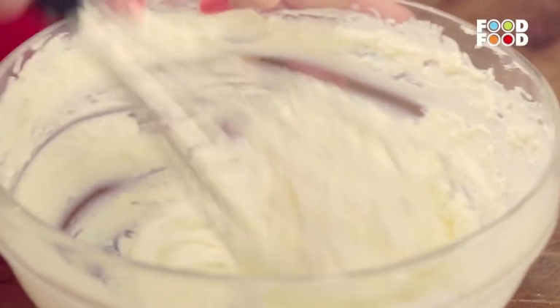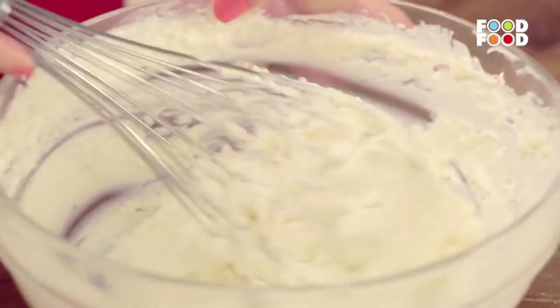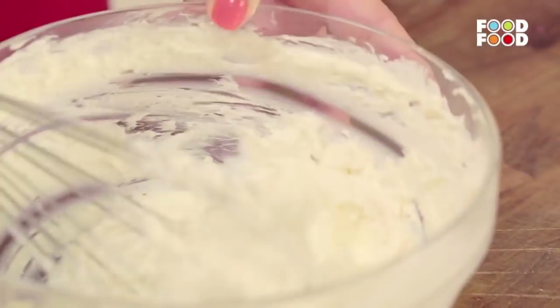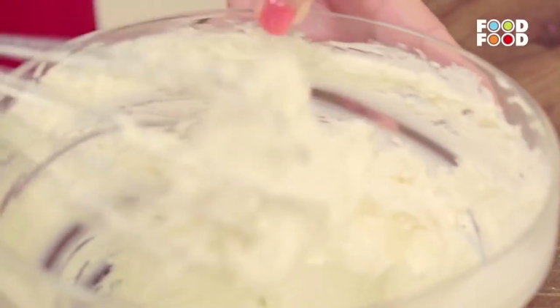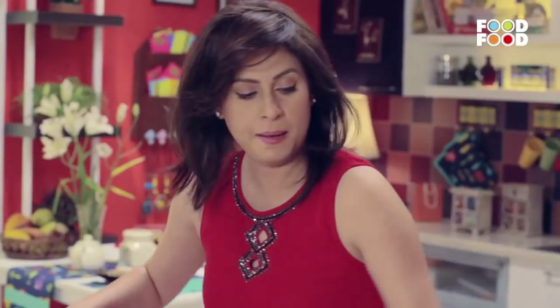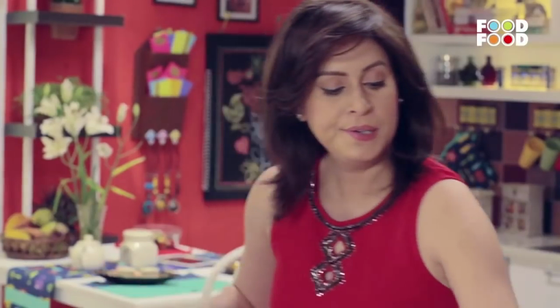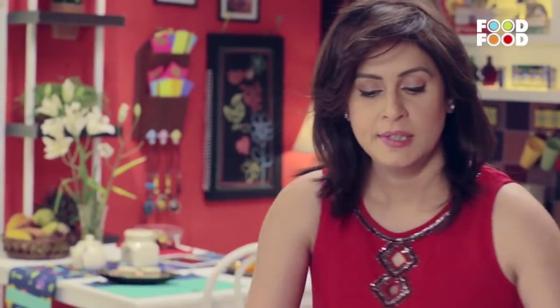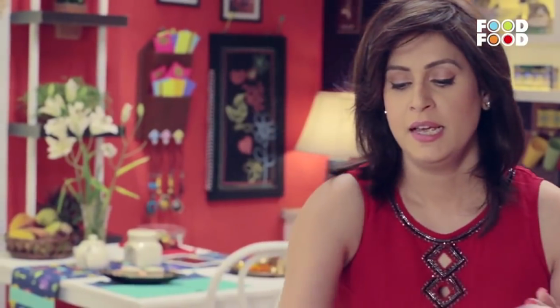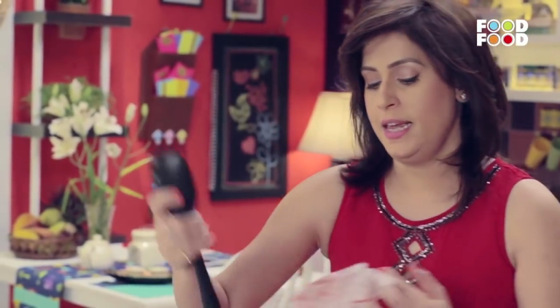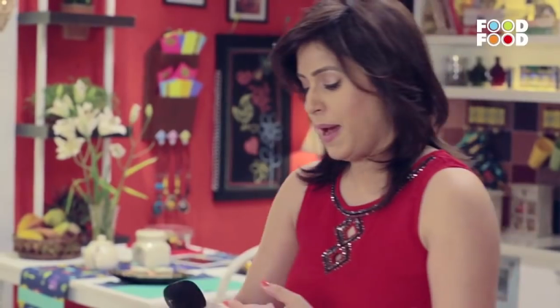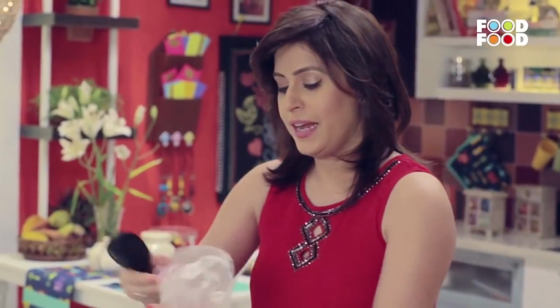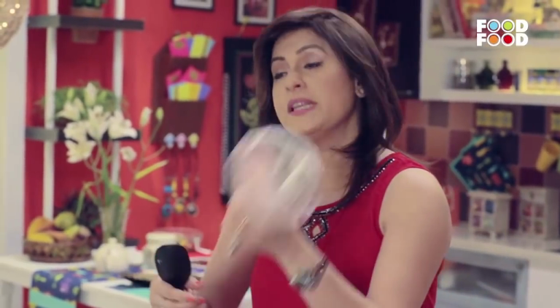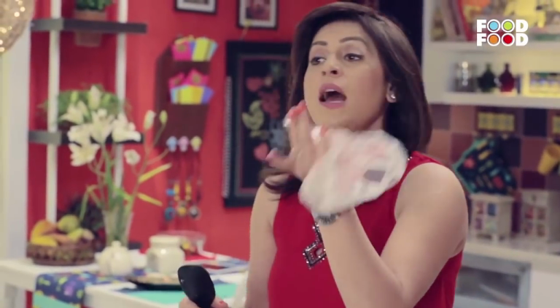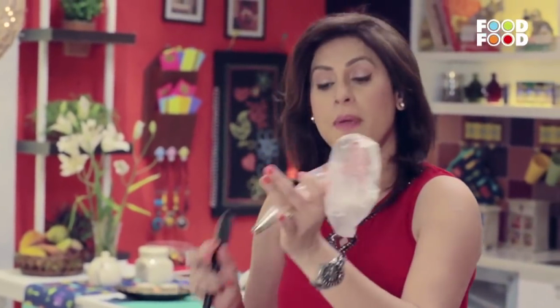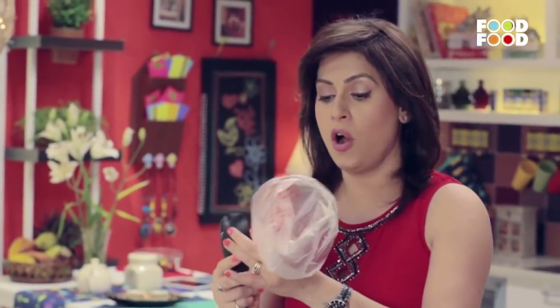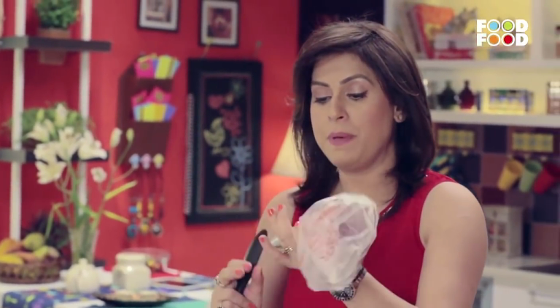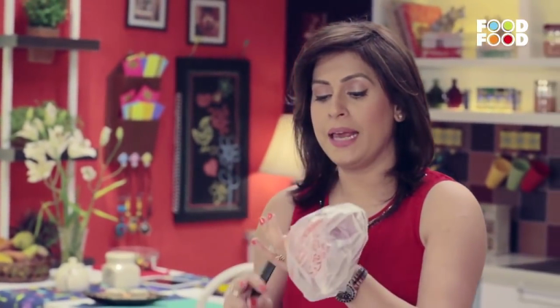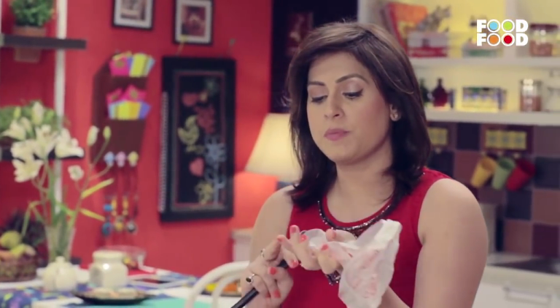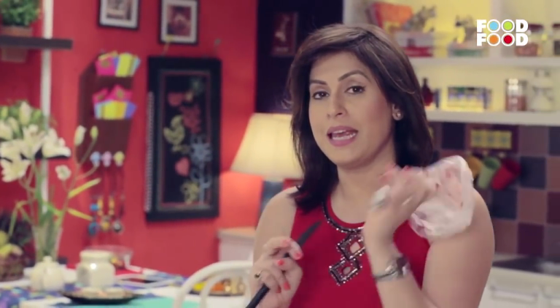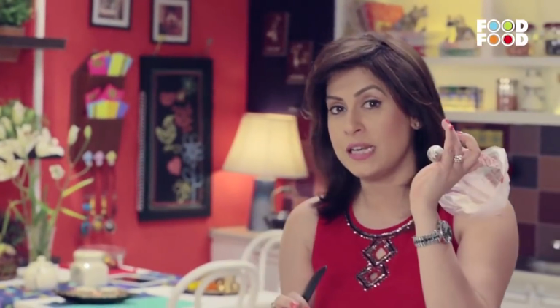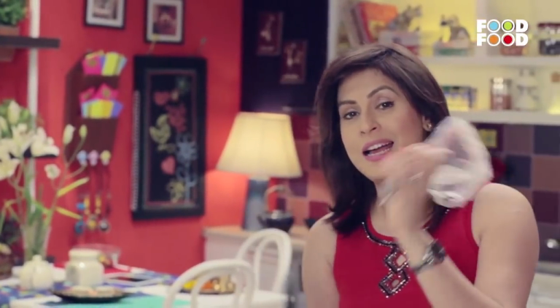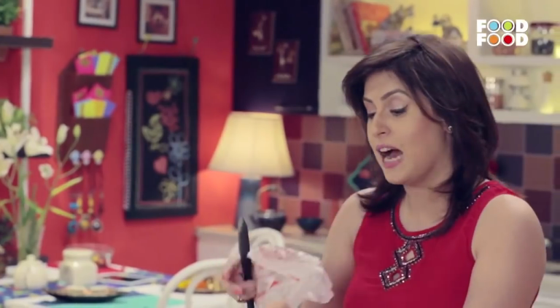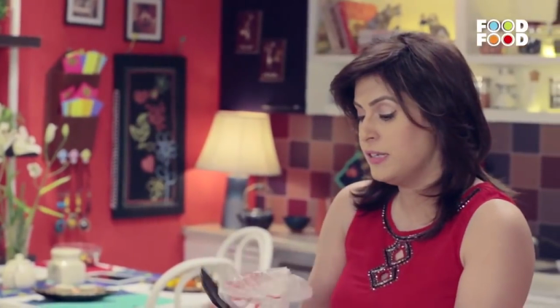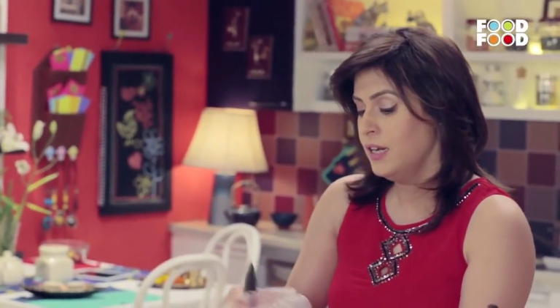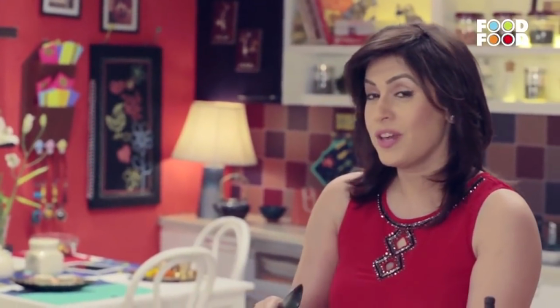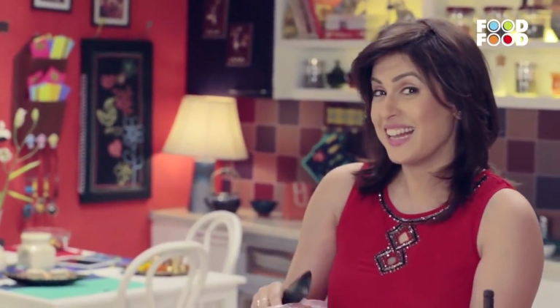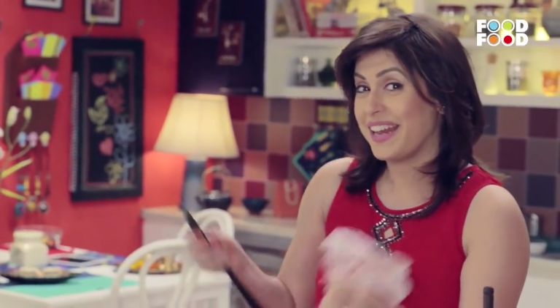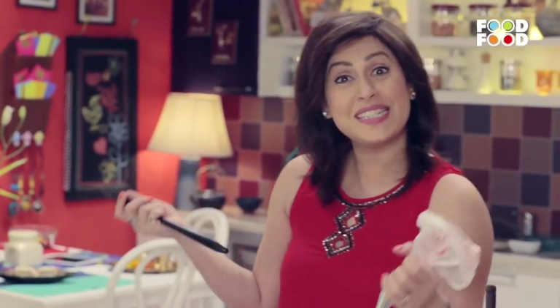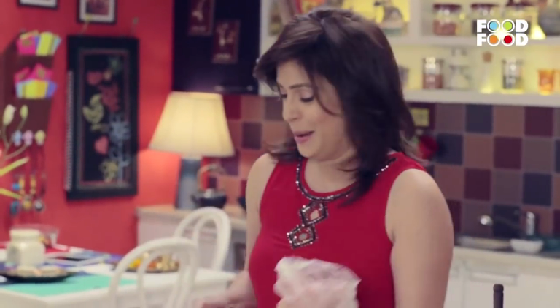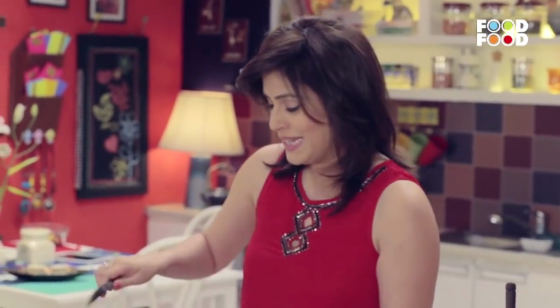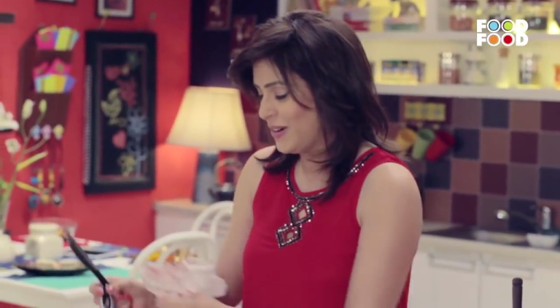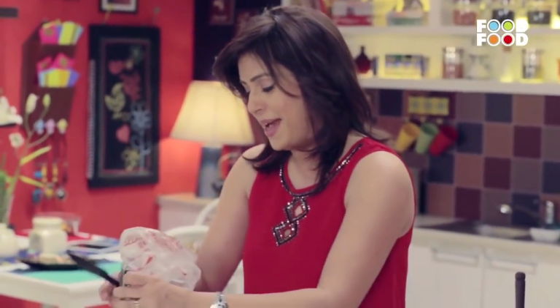The icing is ready. With a spatula we will take another piping bag — I have put in the star nozzle, because we will do a little magic with it.